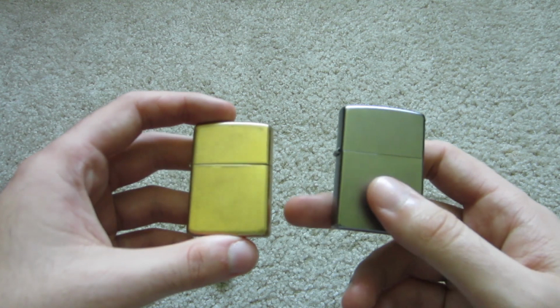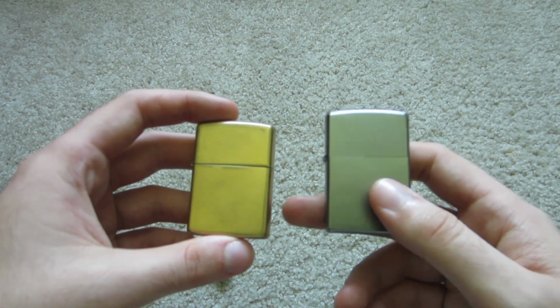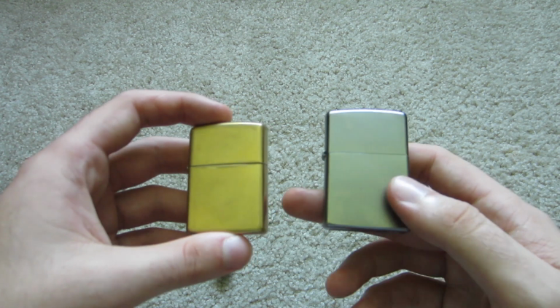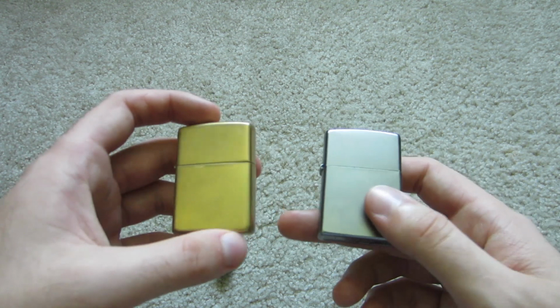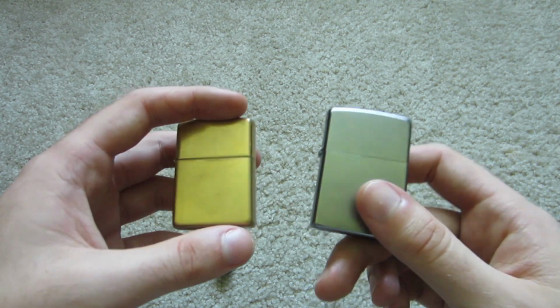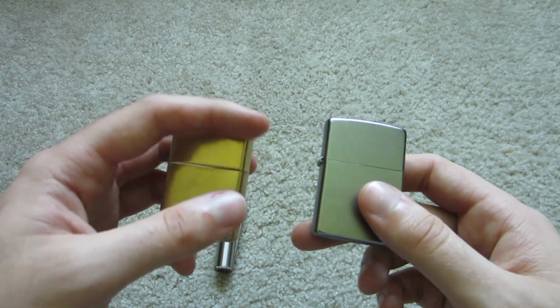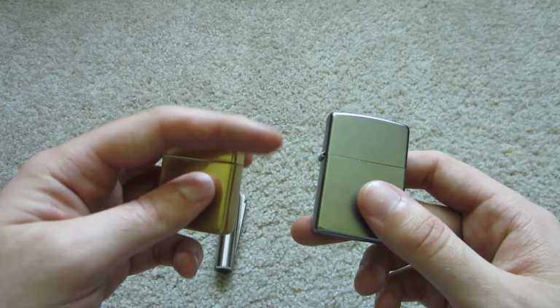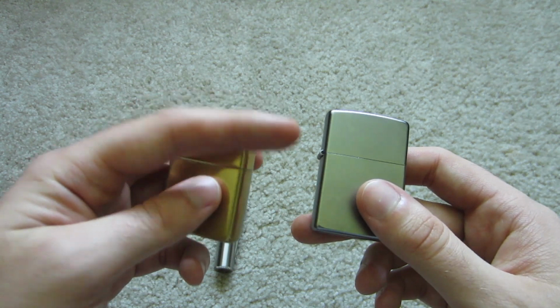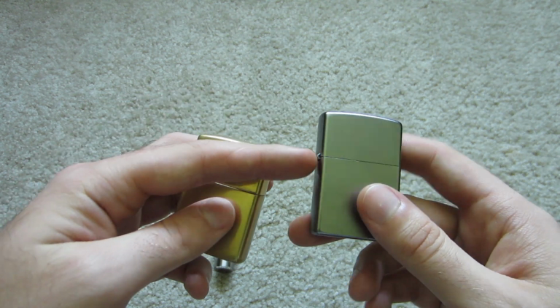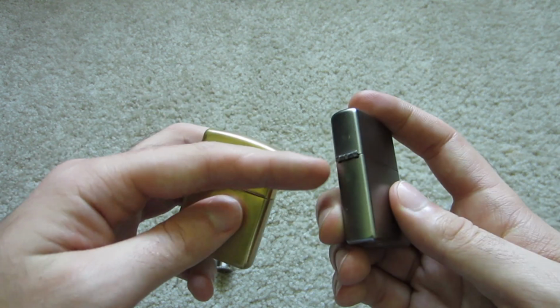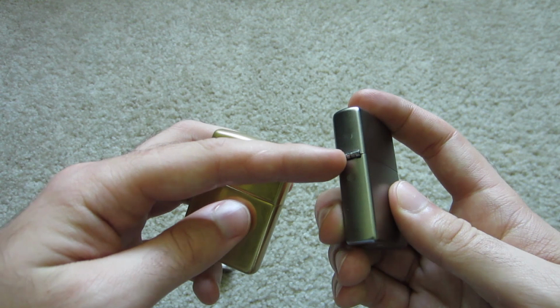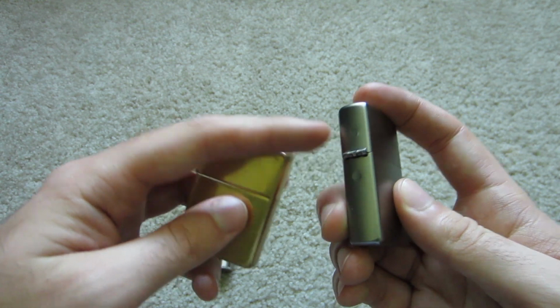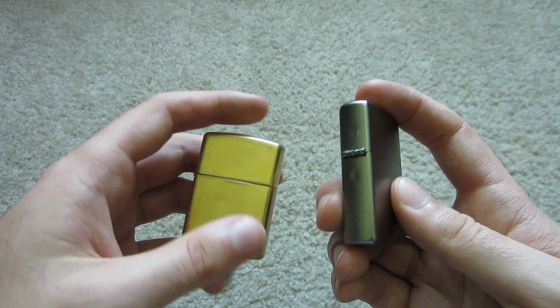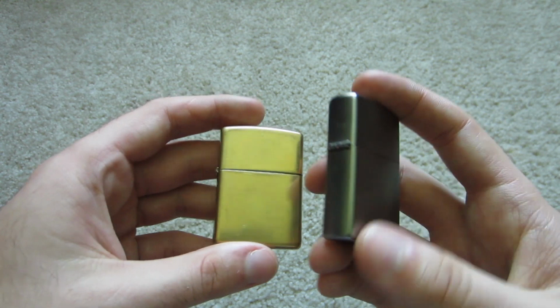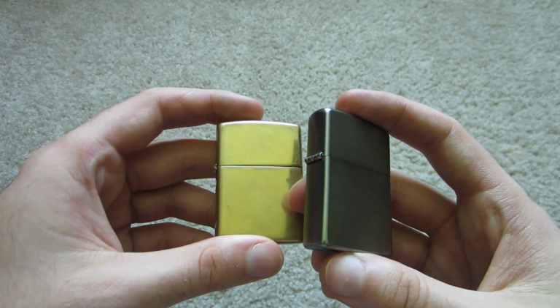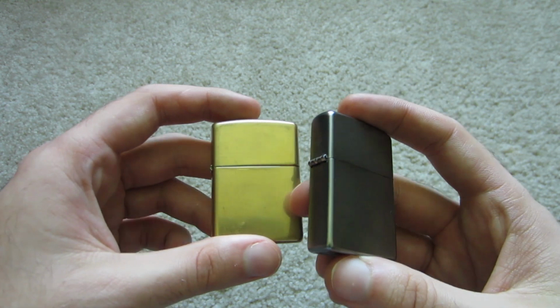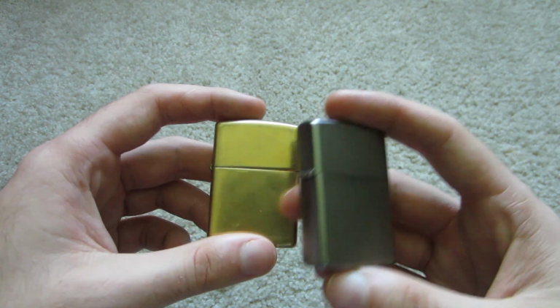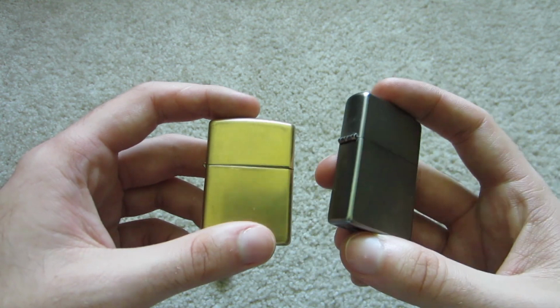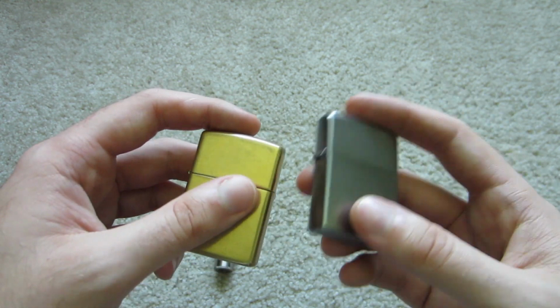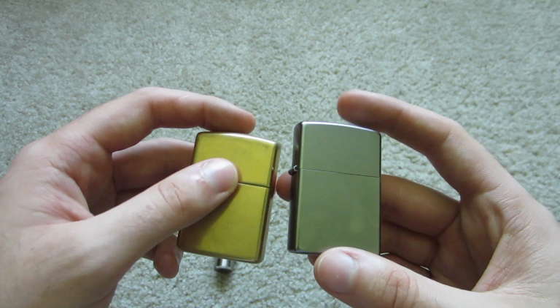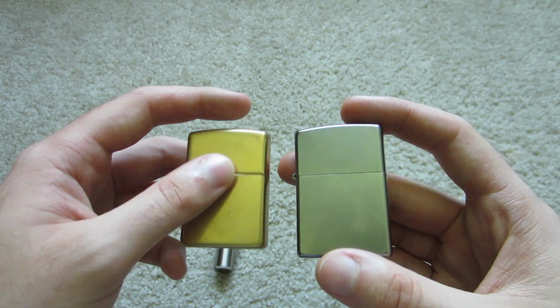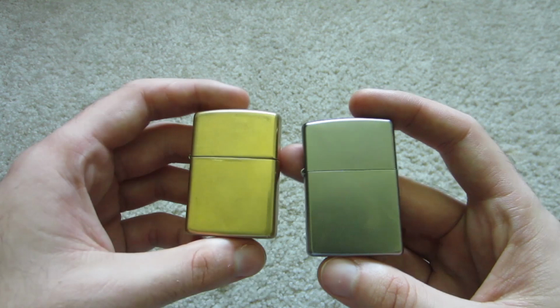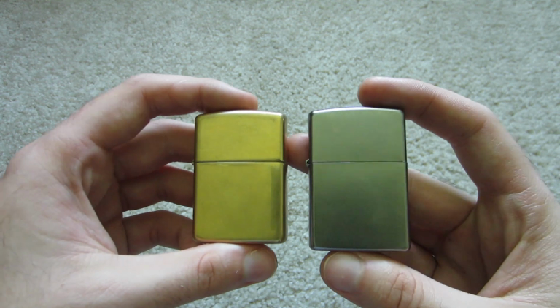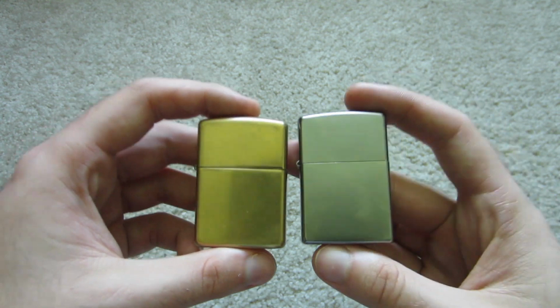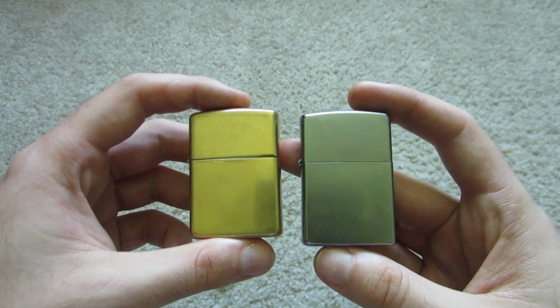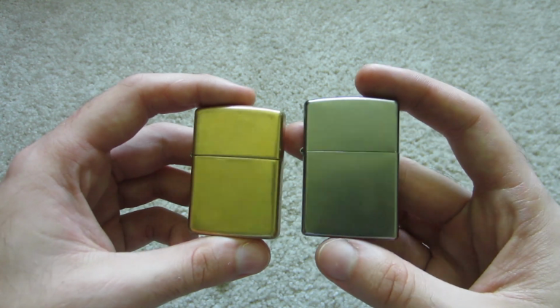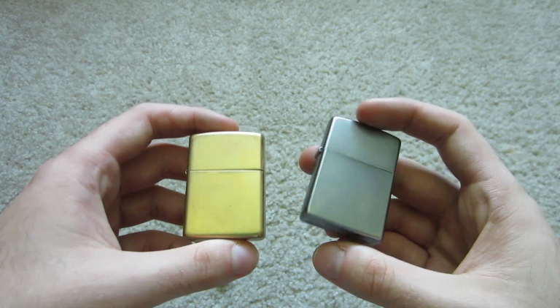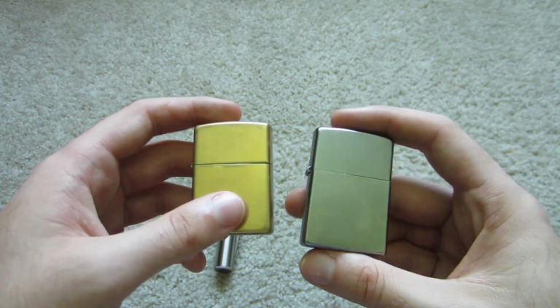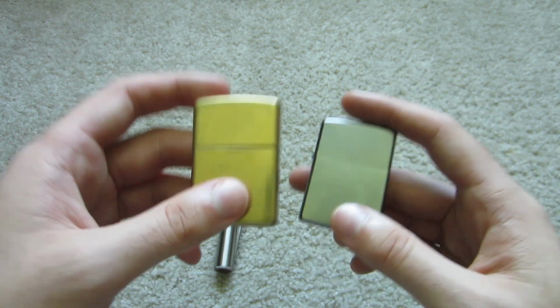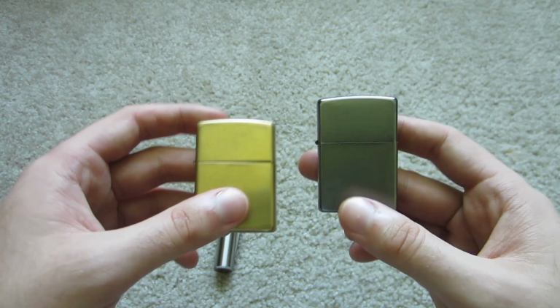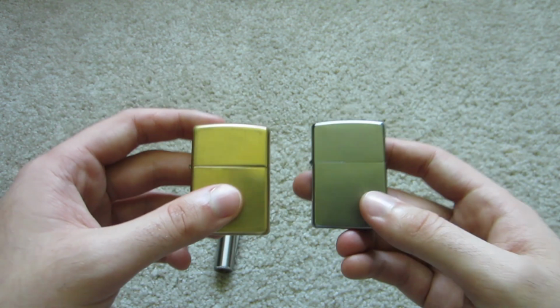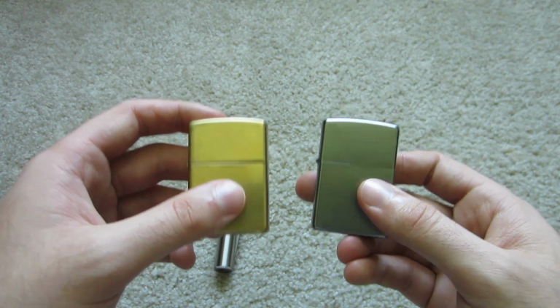I have one from 1973. They've been around a while, and that 1973 one had a bad hinge. I sent it in for warranty repair and it was free of charge — I just paid the shipping. So their warranty is also amazing with Zippo.